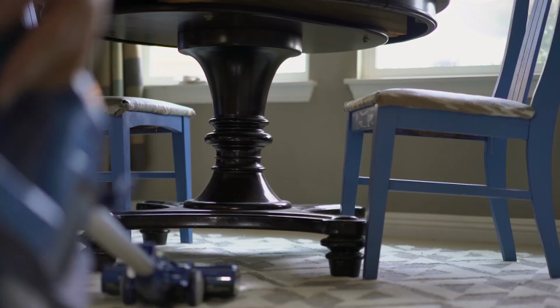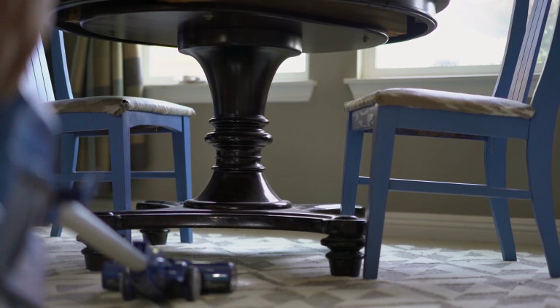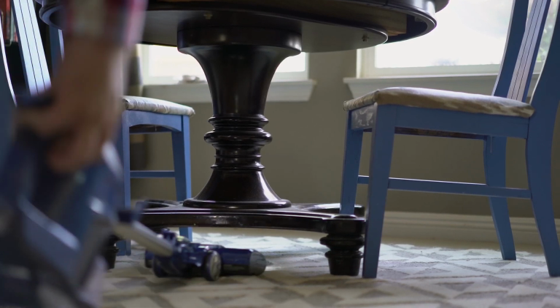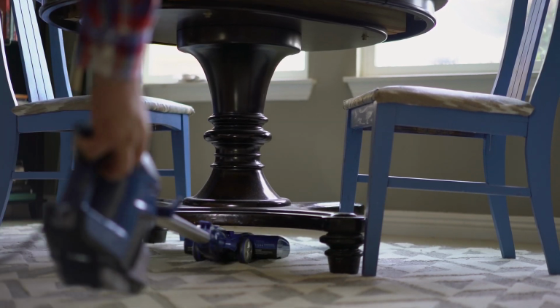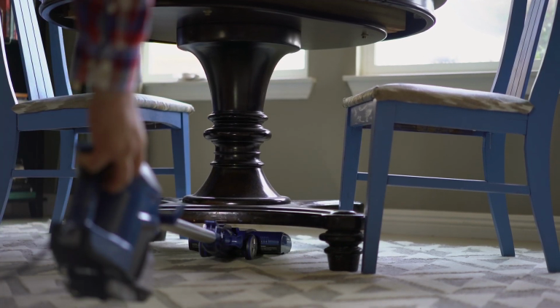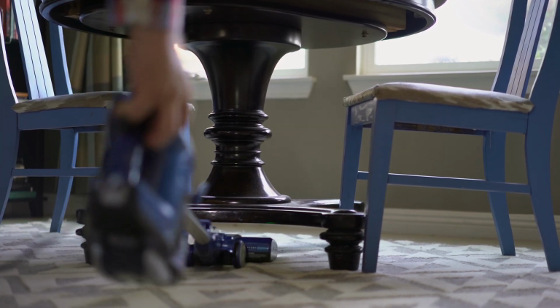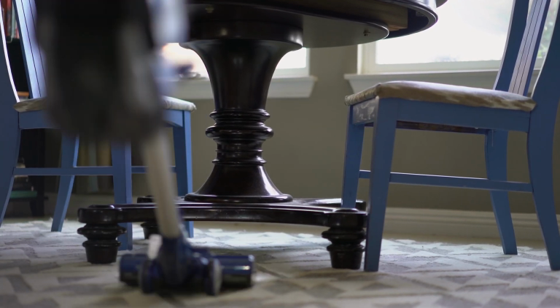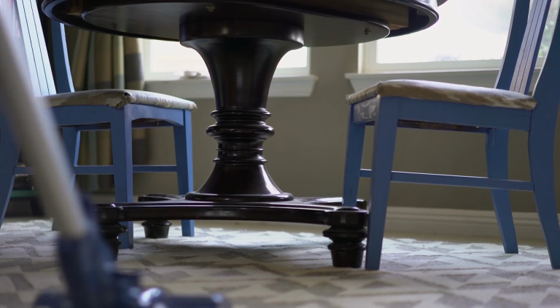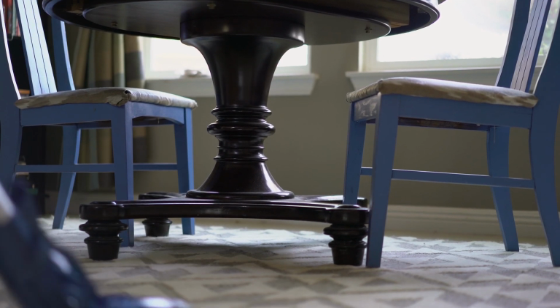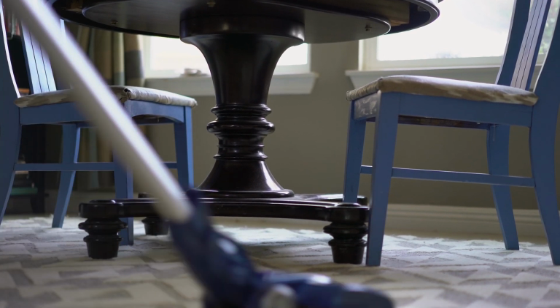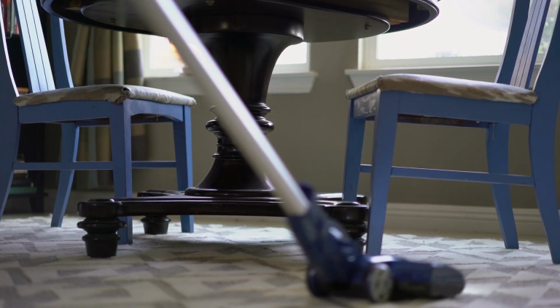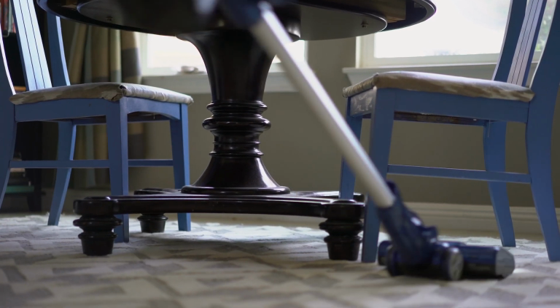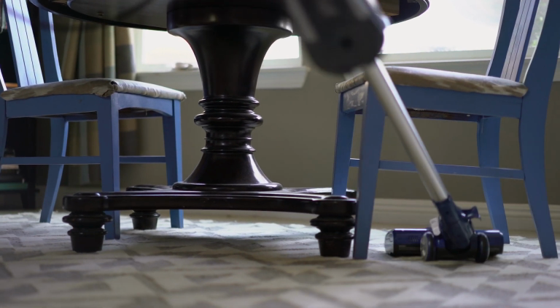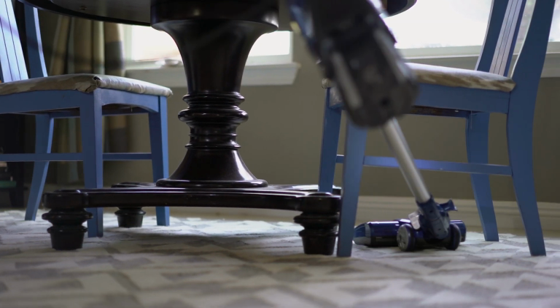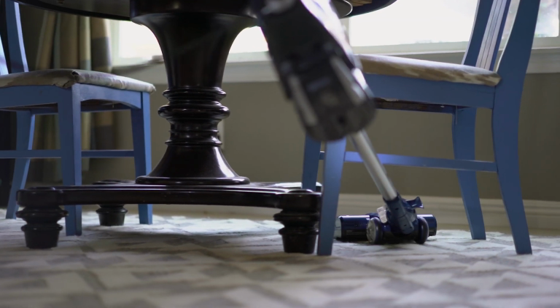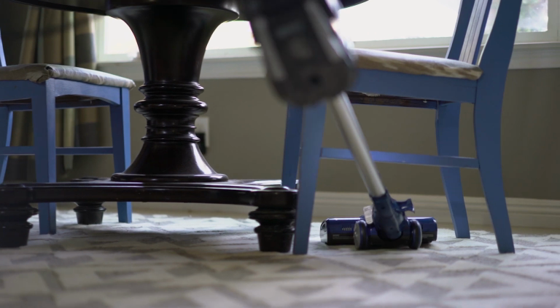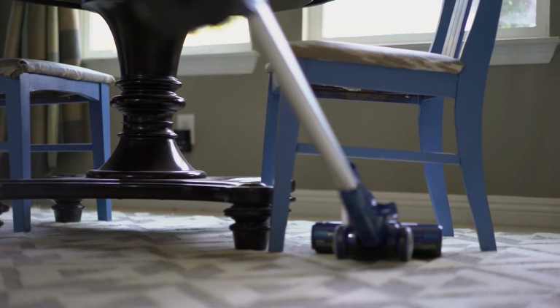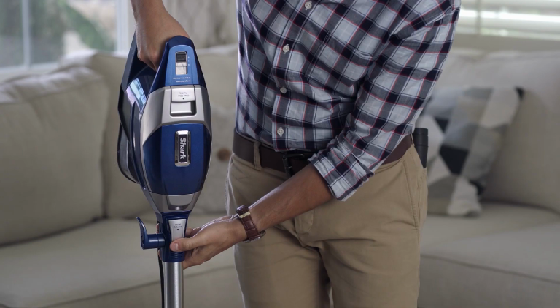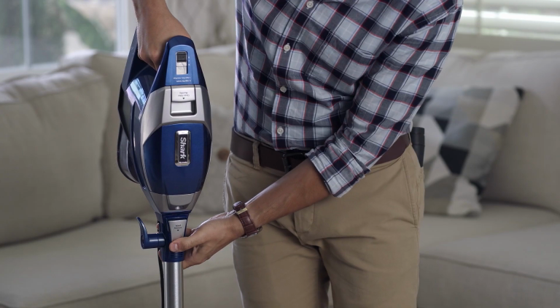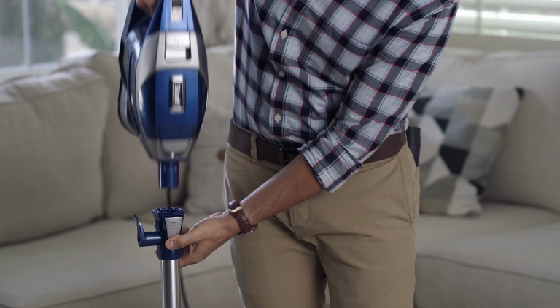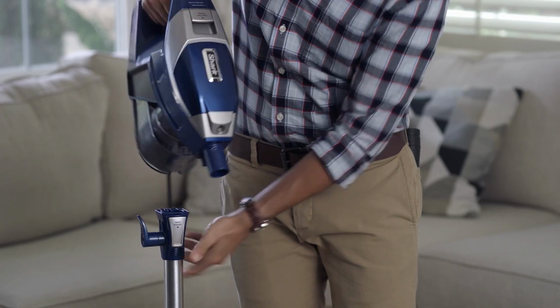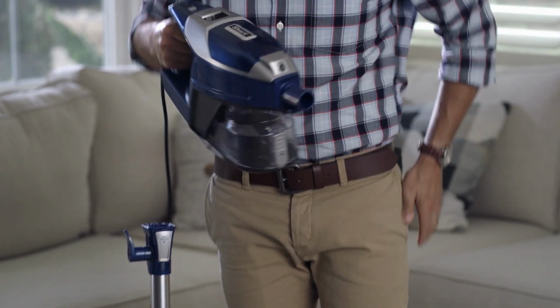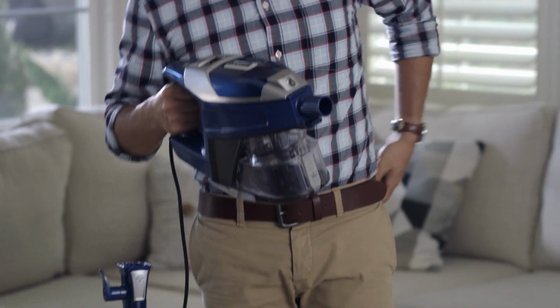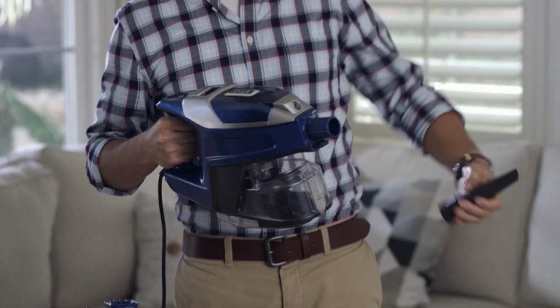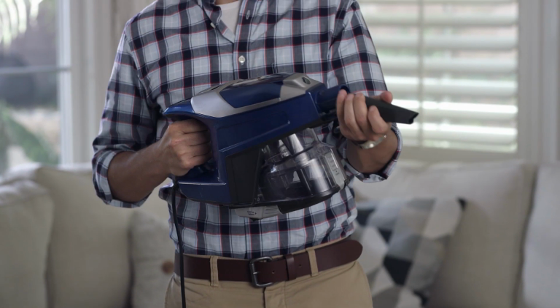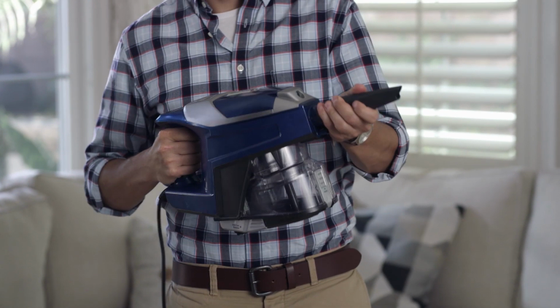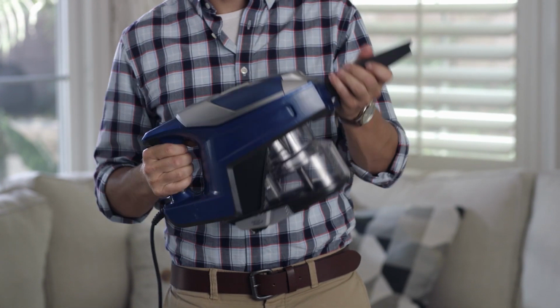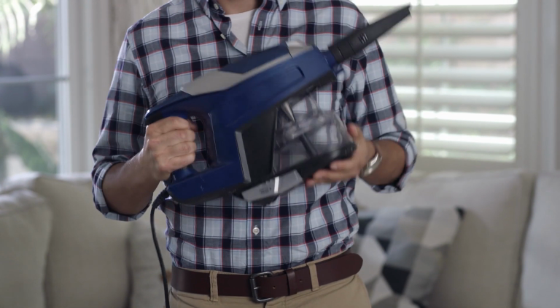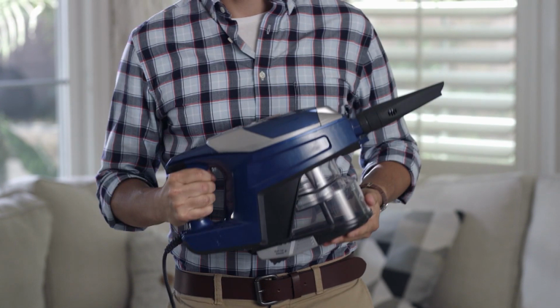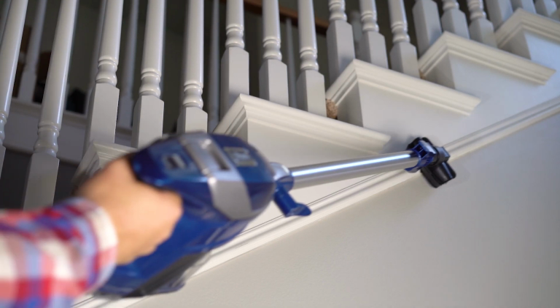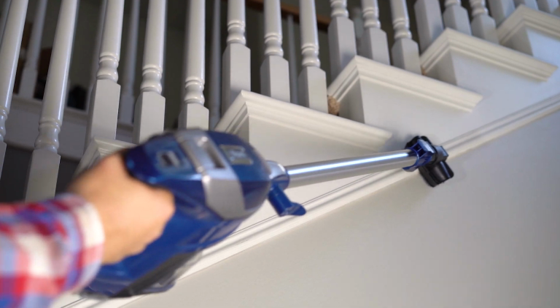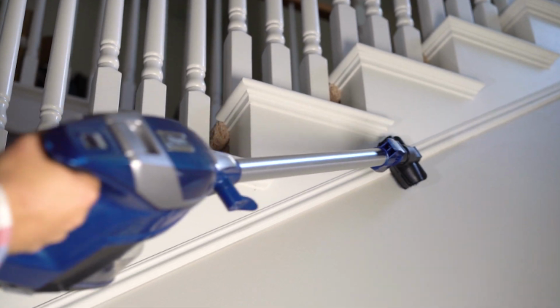Complete with powerful pet hair pickup, a slim design to easily reach under furniture, and hand vacuum capabilities for above-floor cleaning, this vacuum has serious cleaning covered.